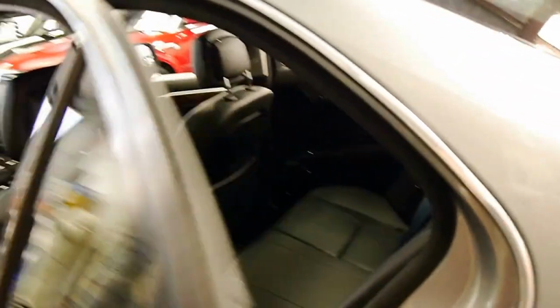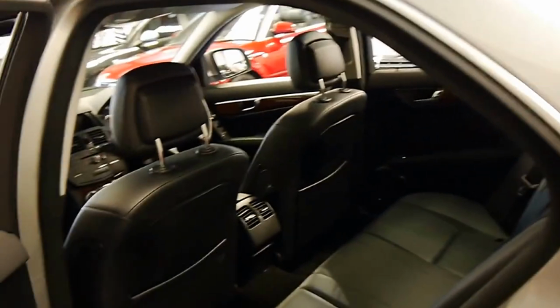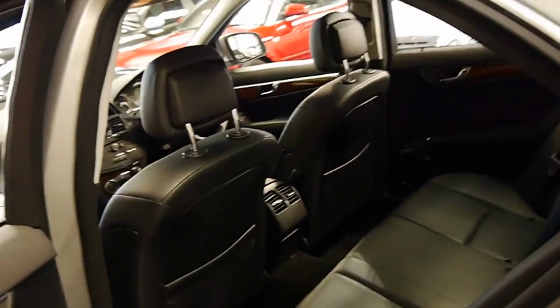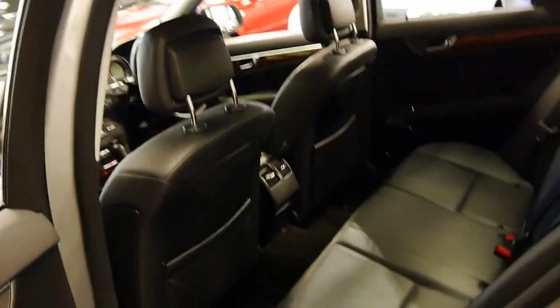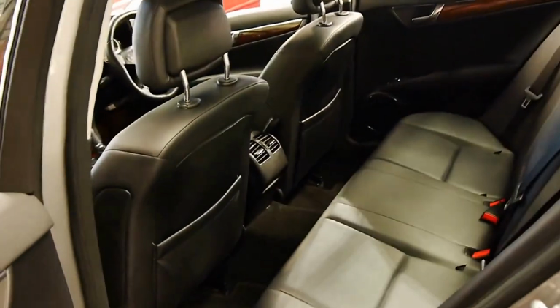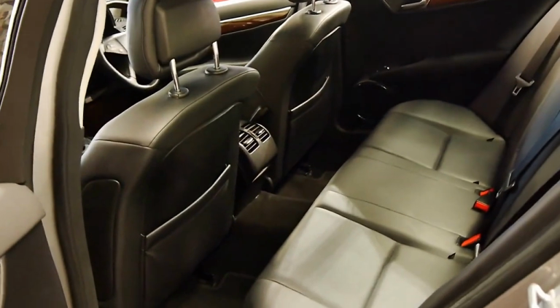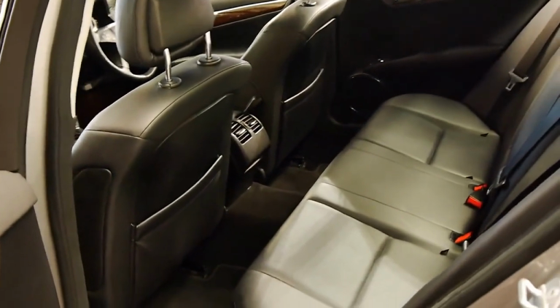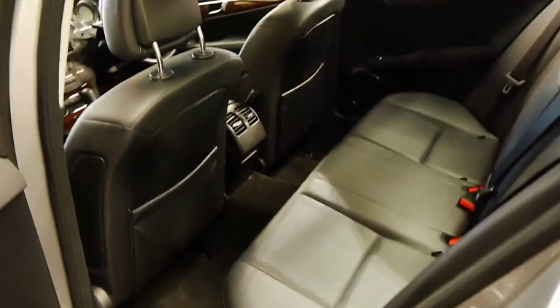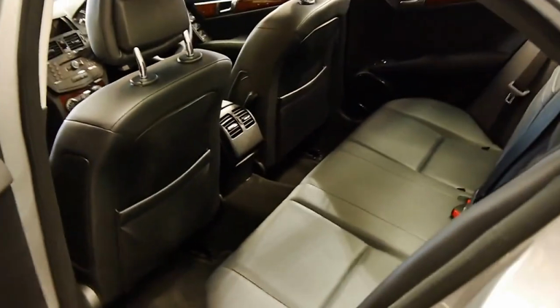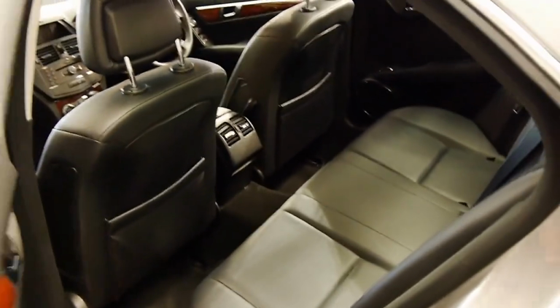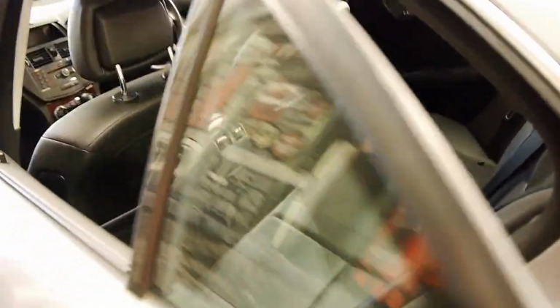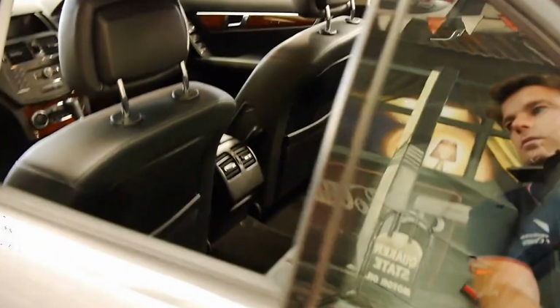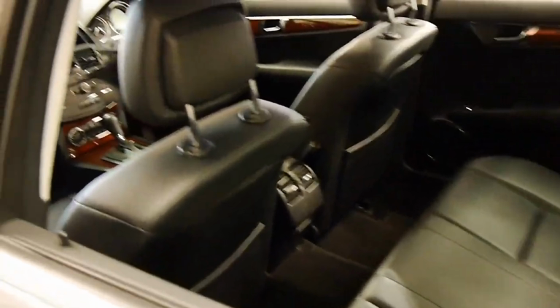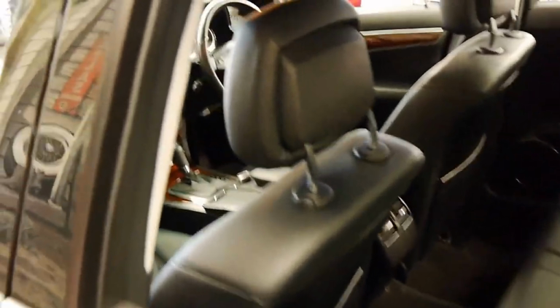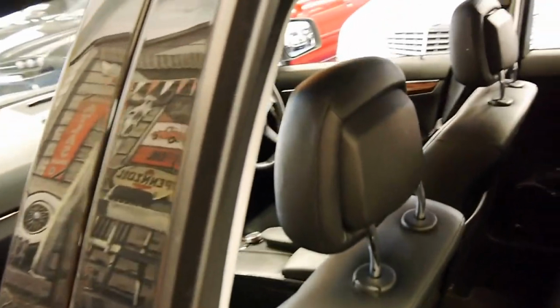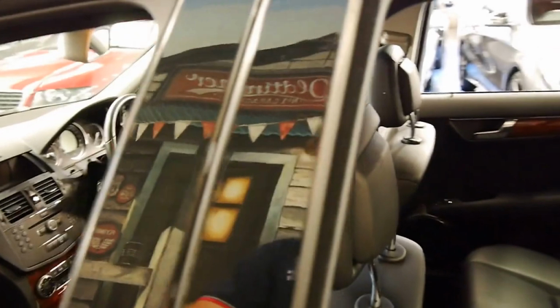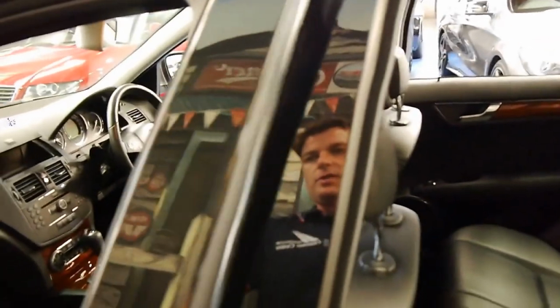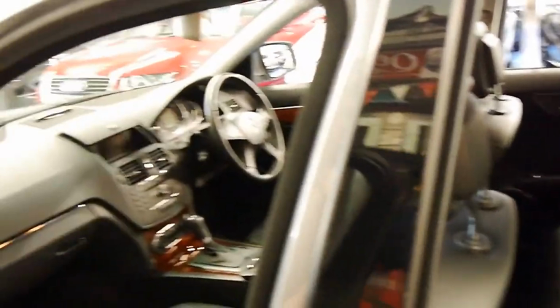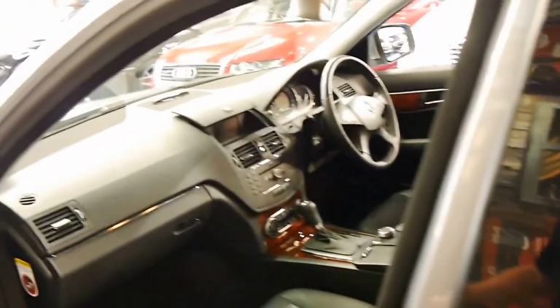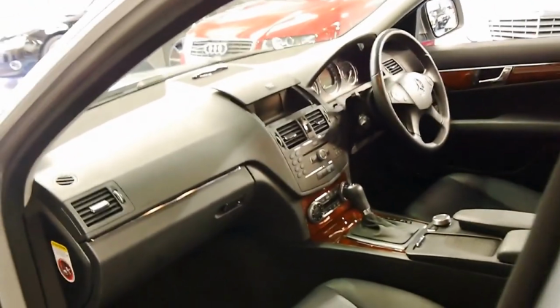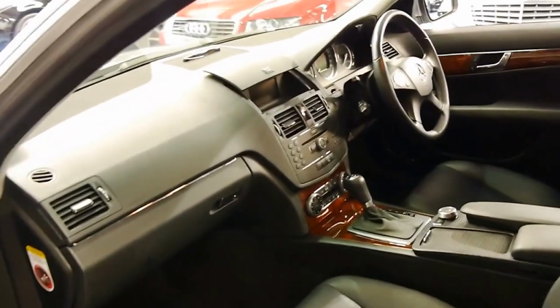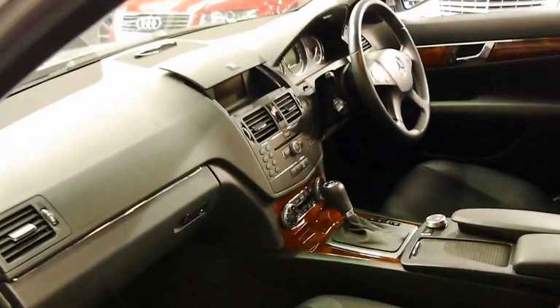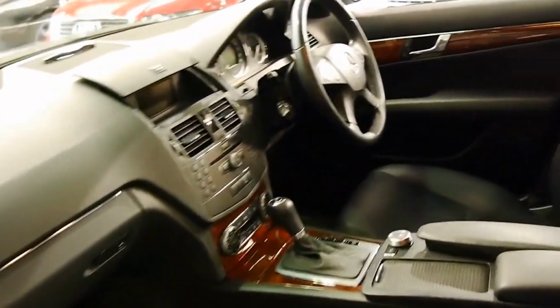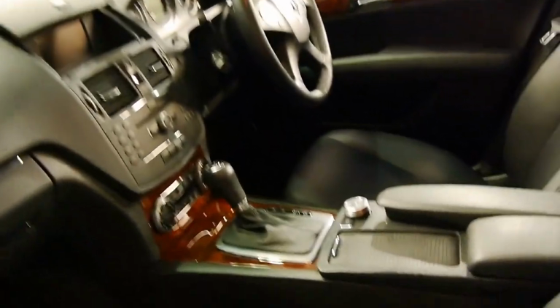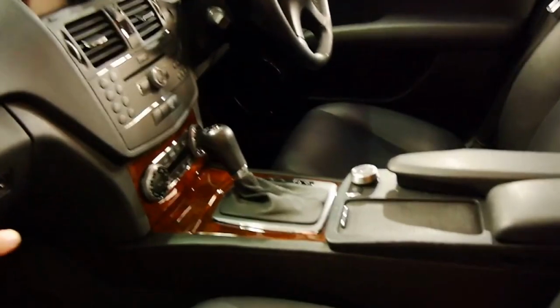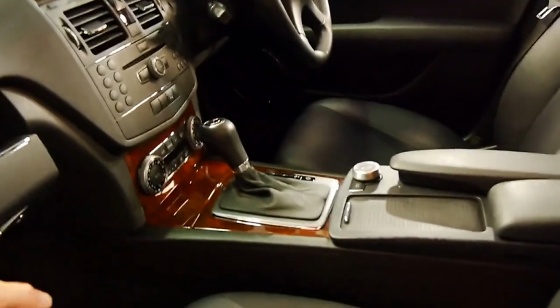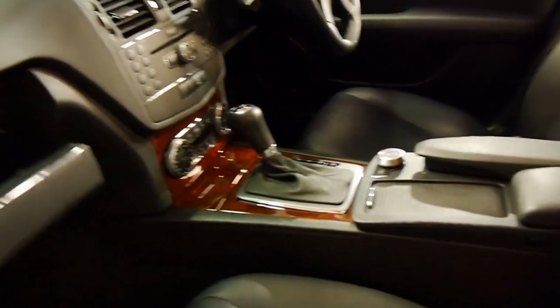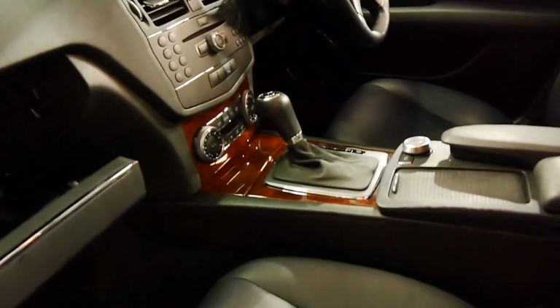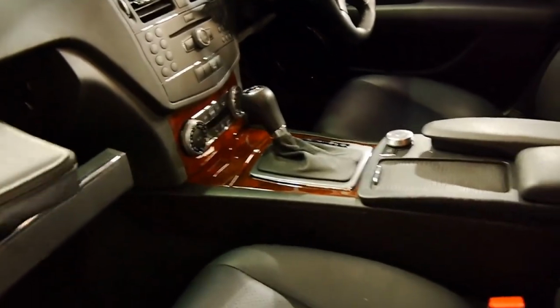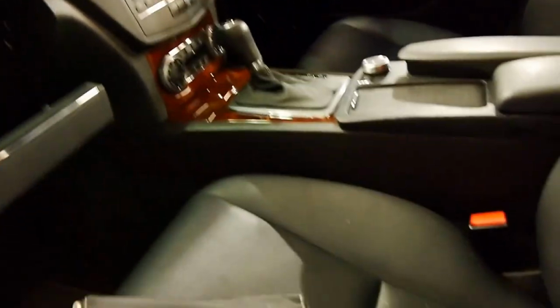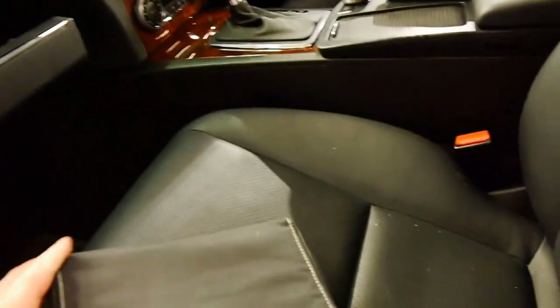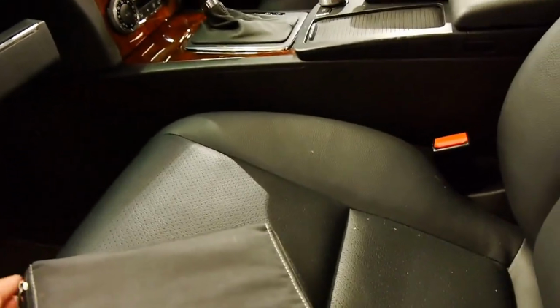The Pirelli tyres are in as-new condition. The interior is excellent. It's got front and rear parking sensors. I think these represent excellent value for this newer series.